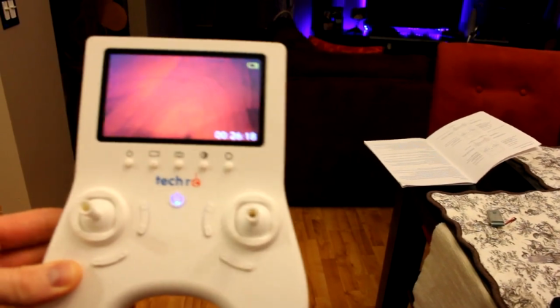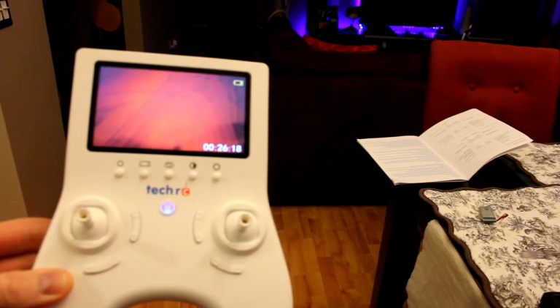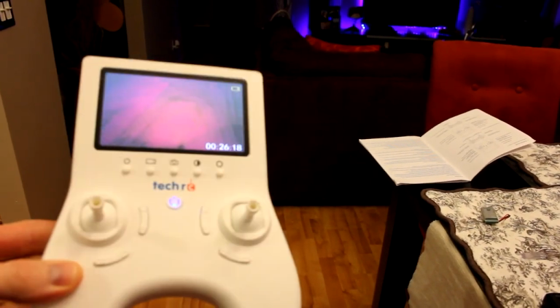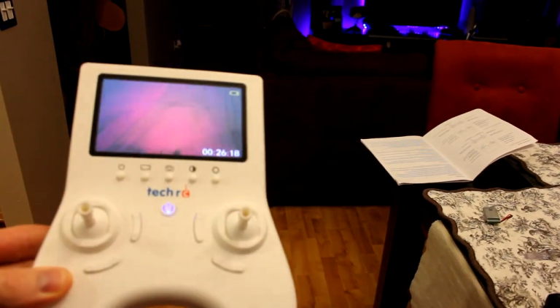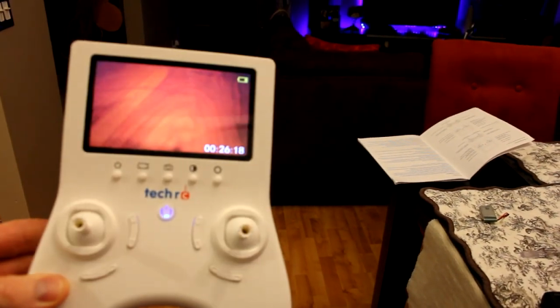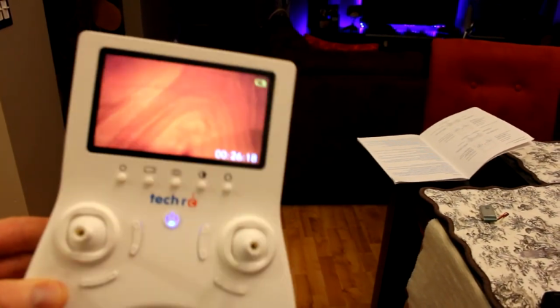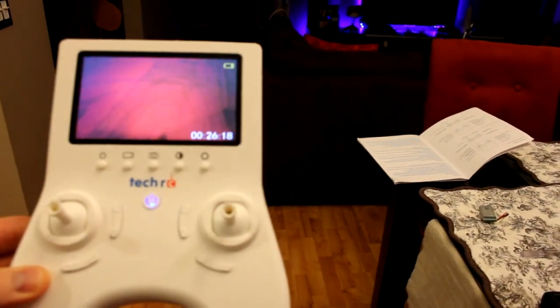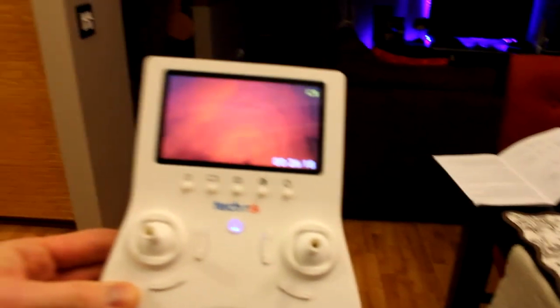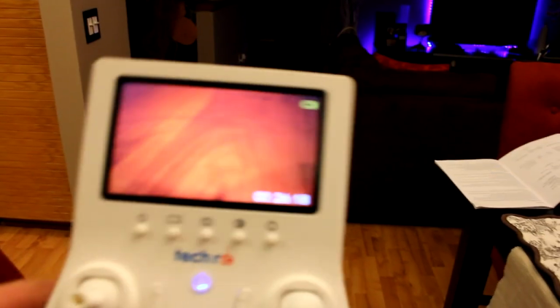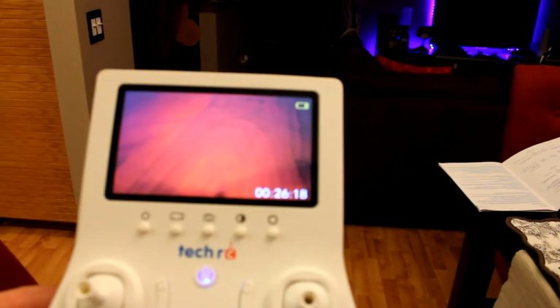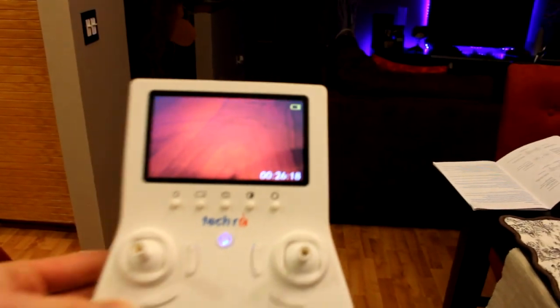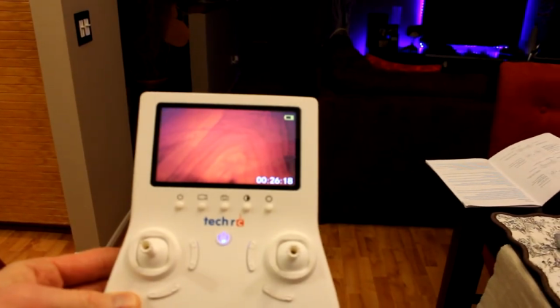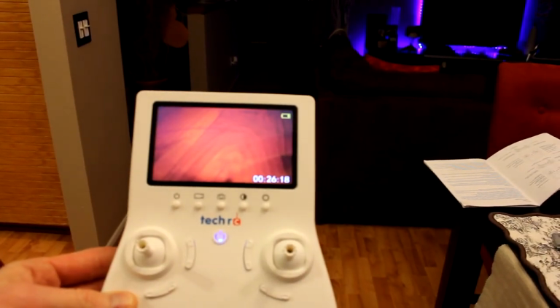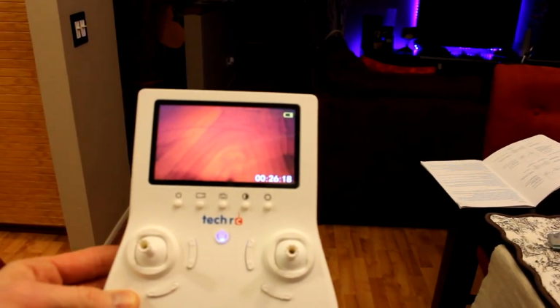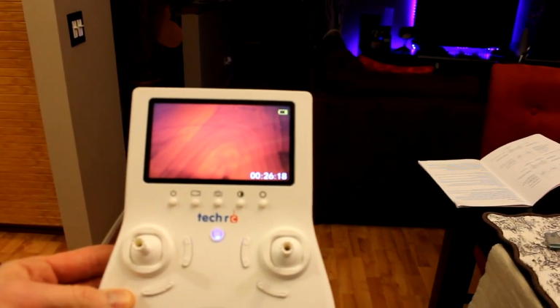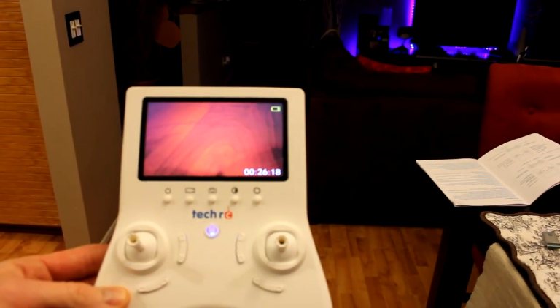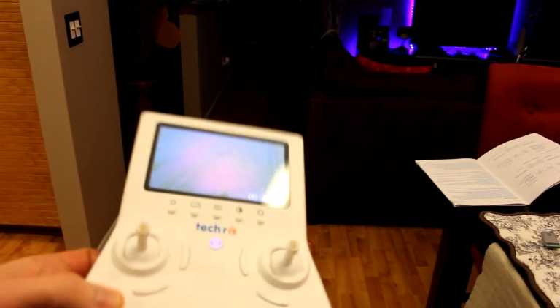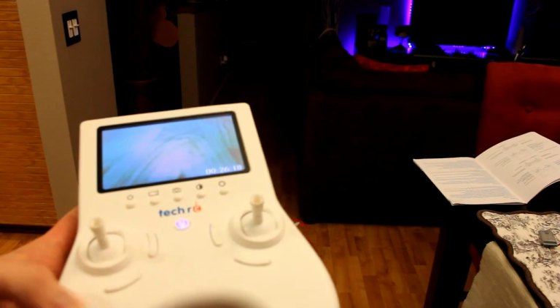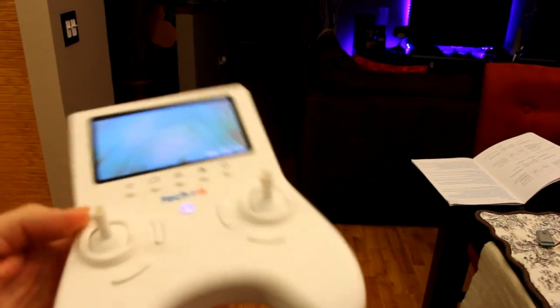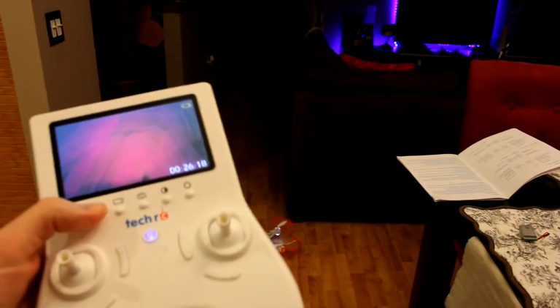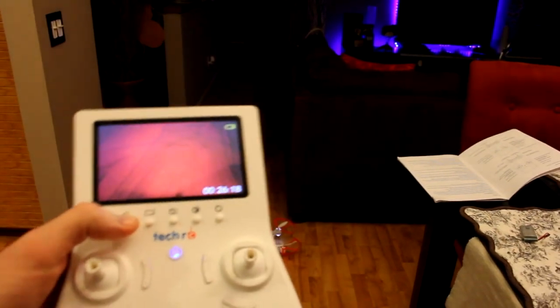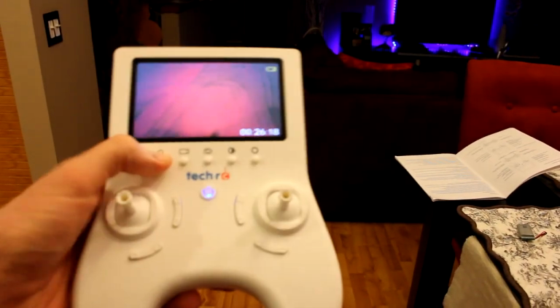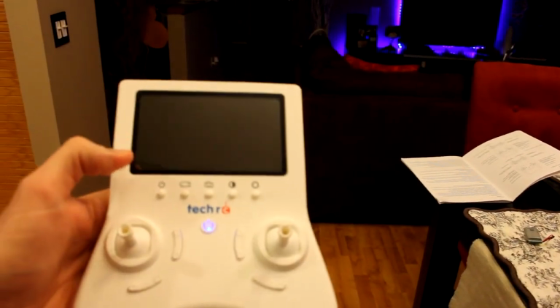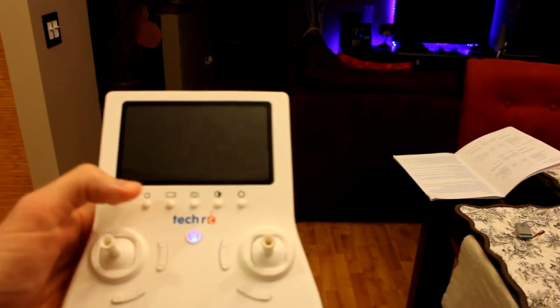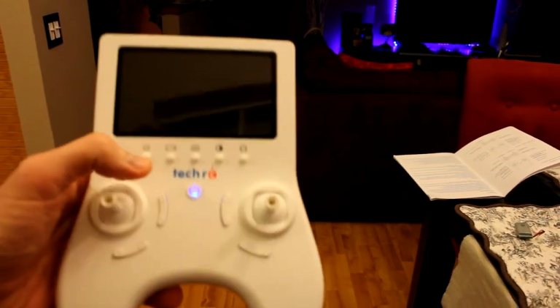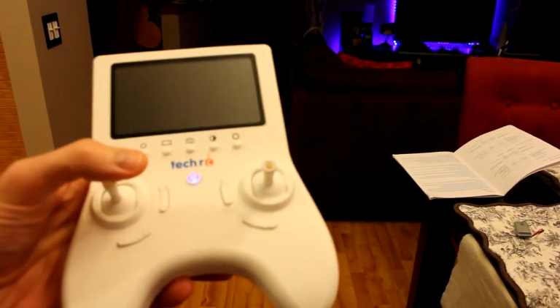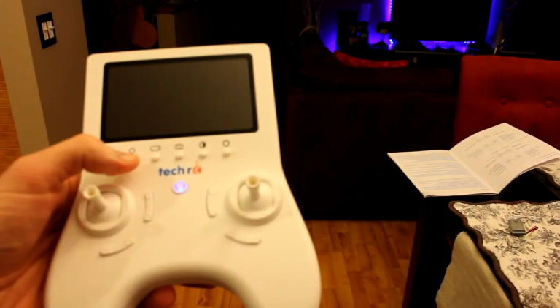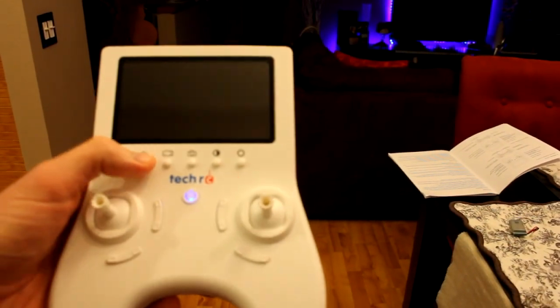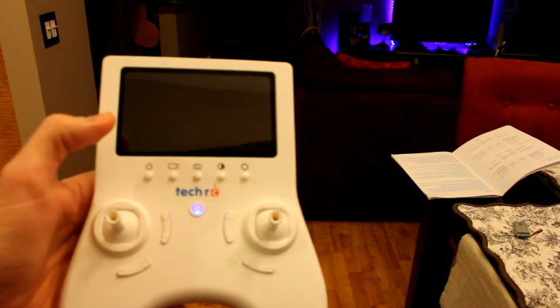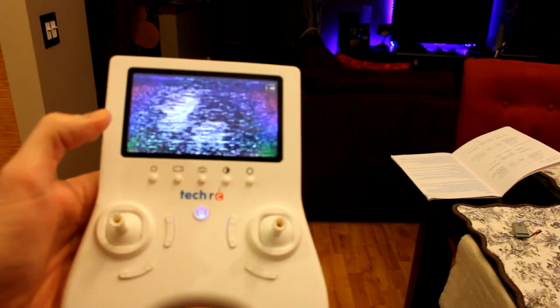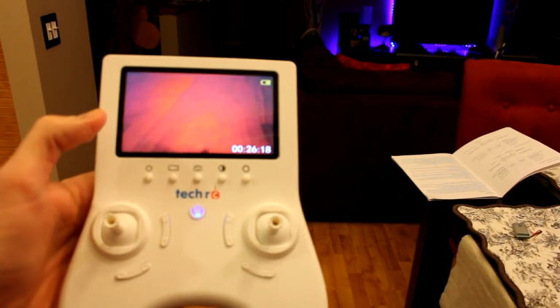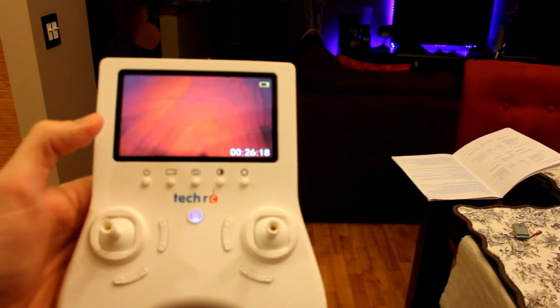You can mess around with the contrast and video record right off the controller here, which is nice. Or if you don't want FPV and want to shut that down, just hit the power button on that — the controller is still going but the screen is off. Screen is back on now.